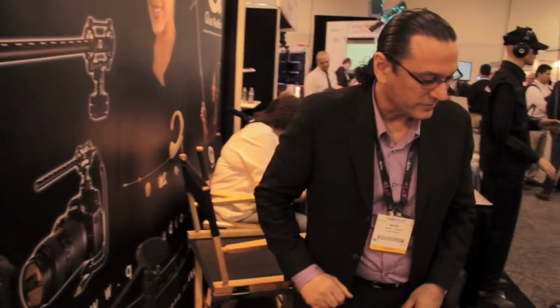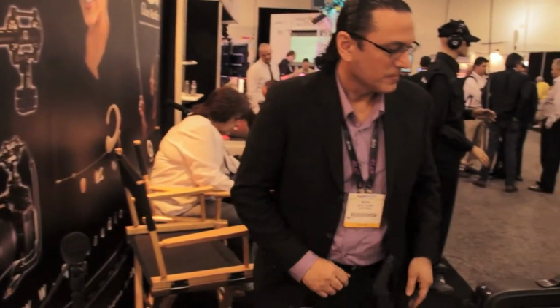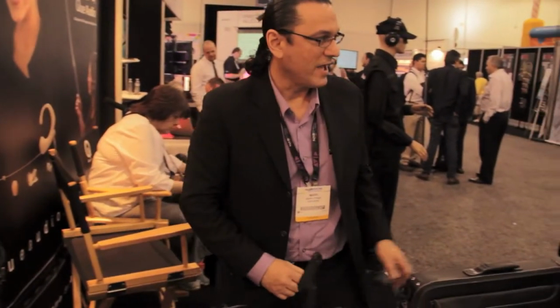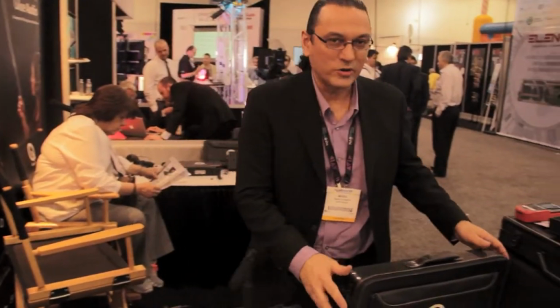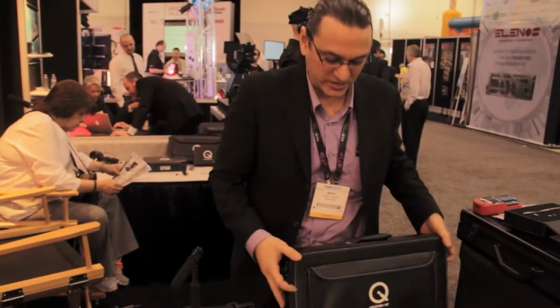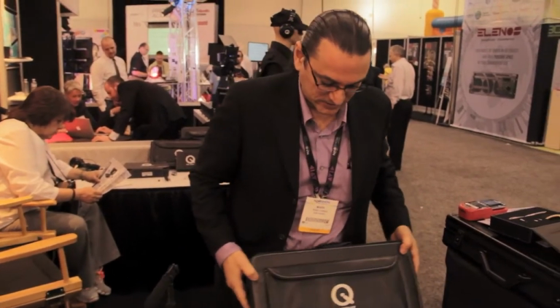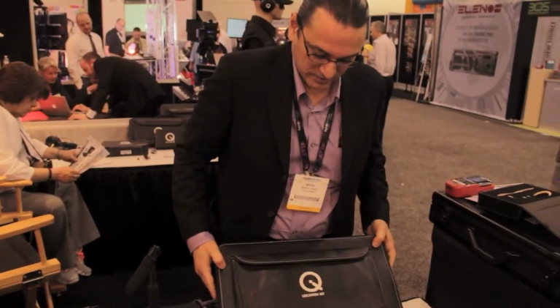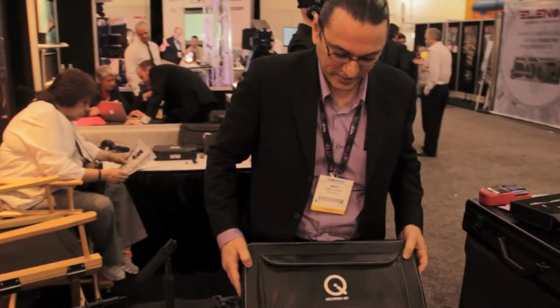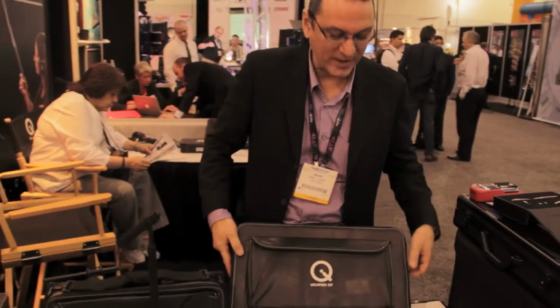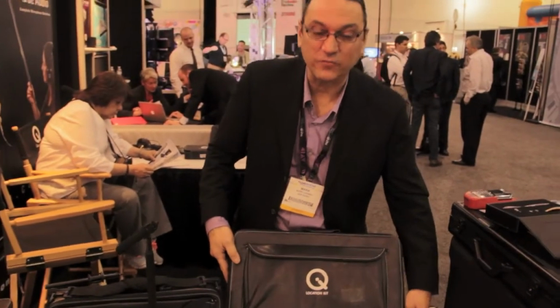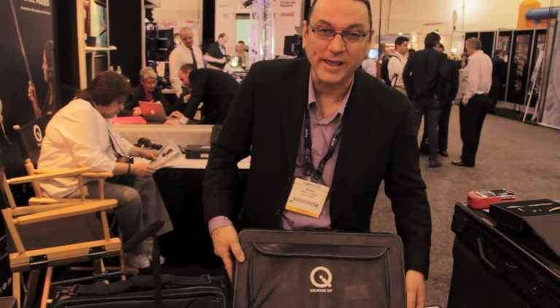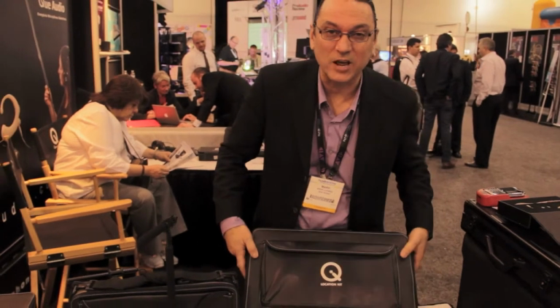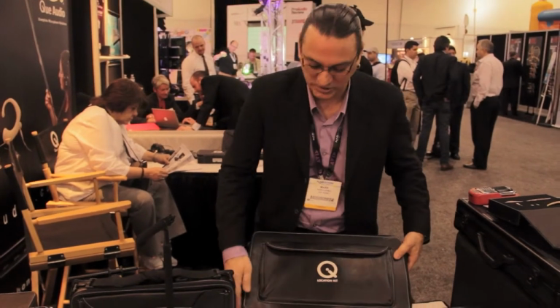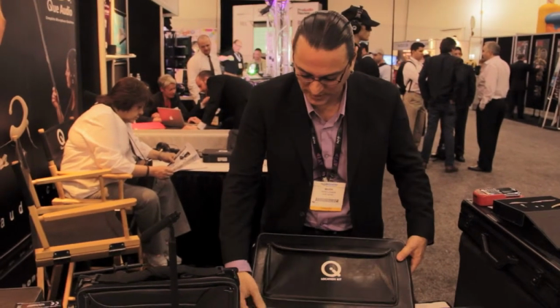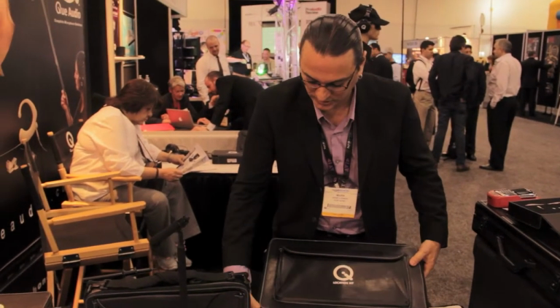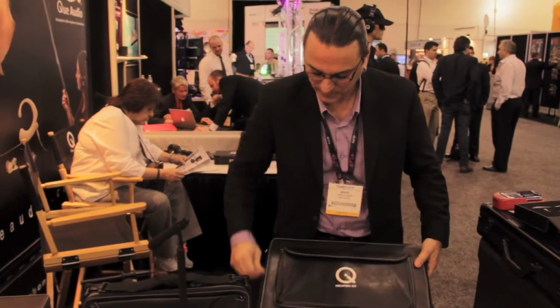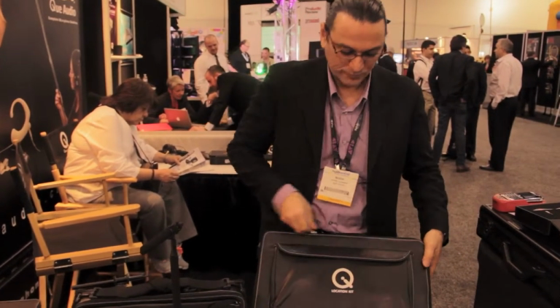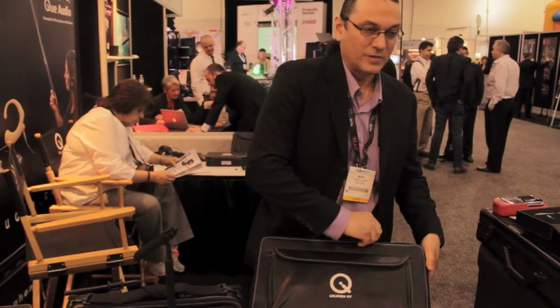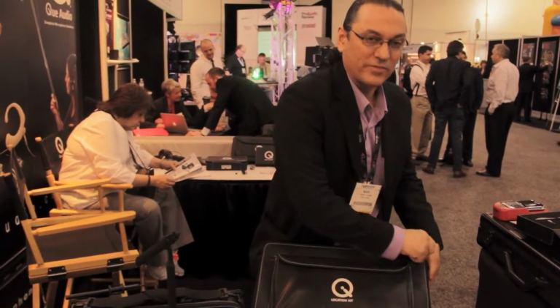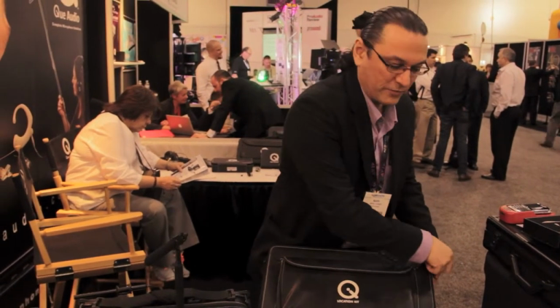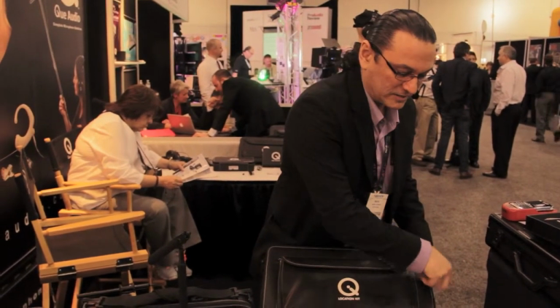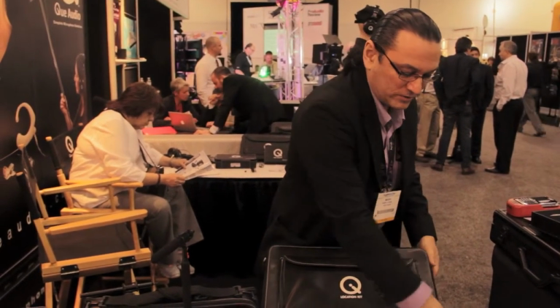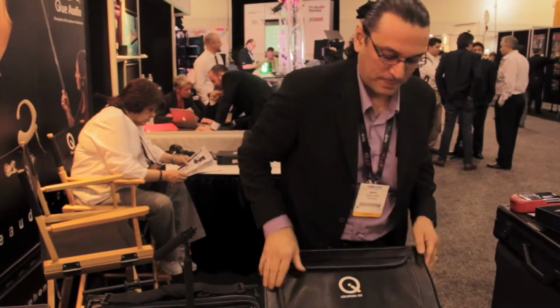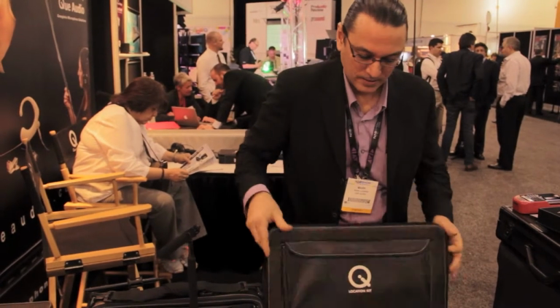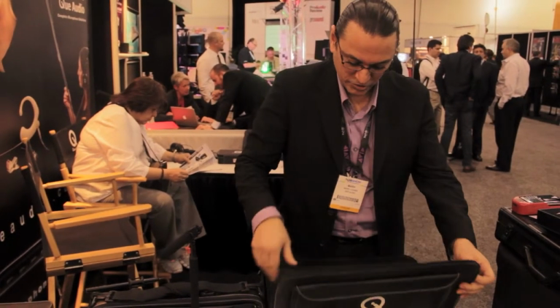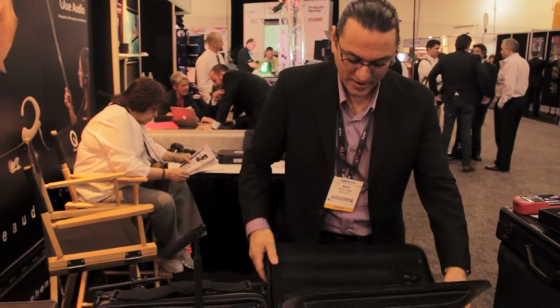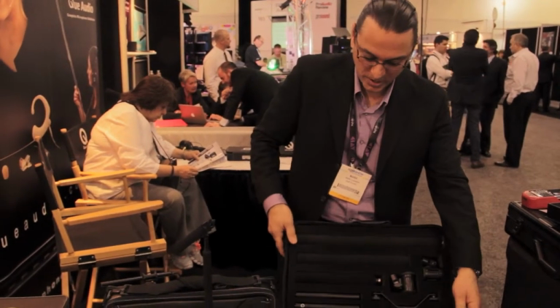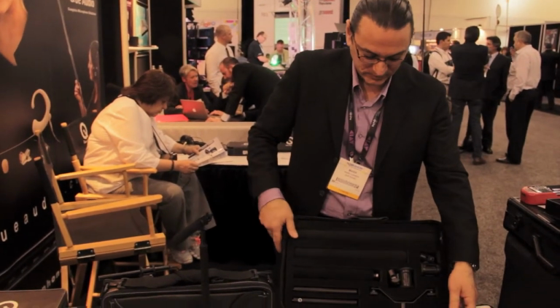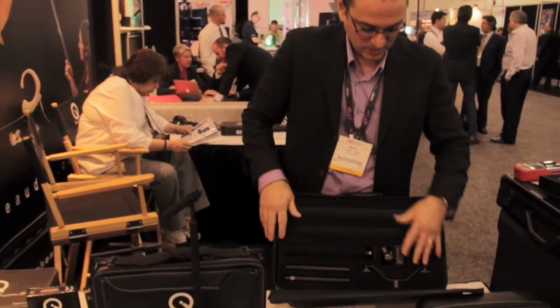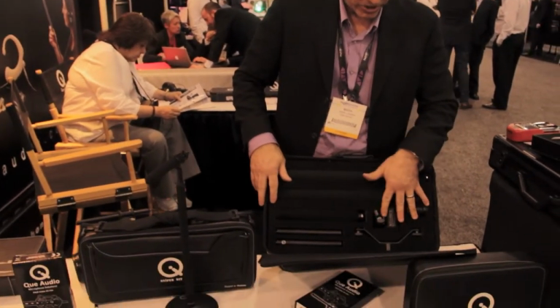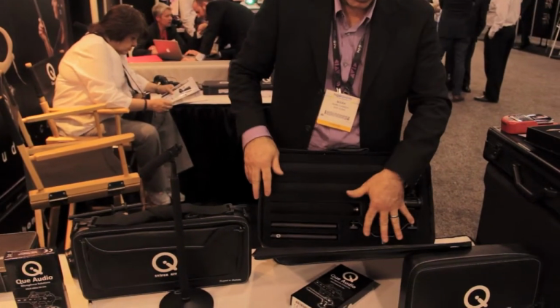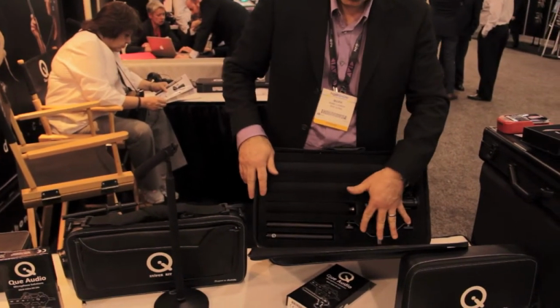Next, we have our location kit — Q Audio's location kit for high-end sound location applications. You've got three different sized barrels, two different power supplies, two shock mounts, and a T-bar.